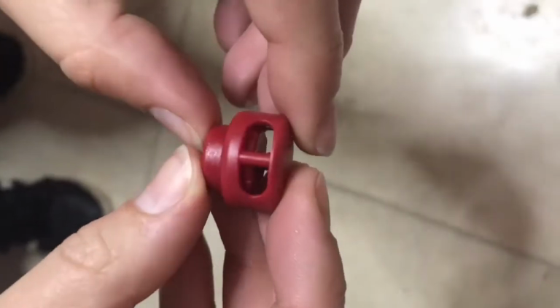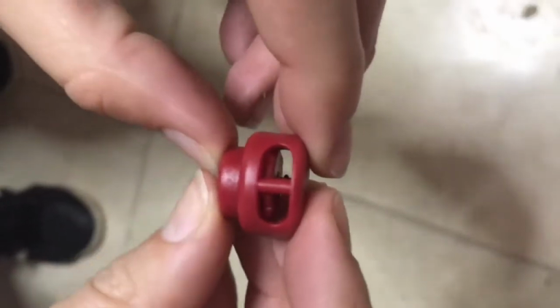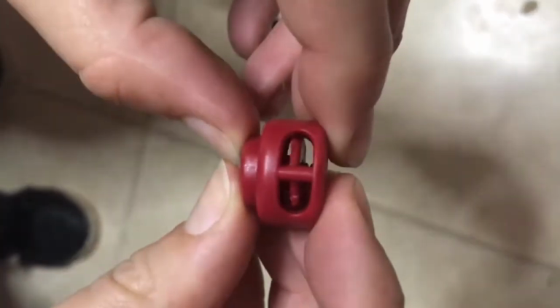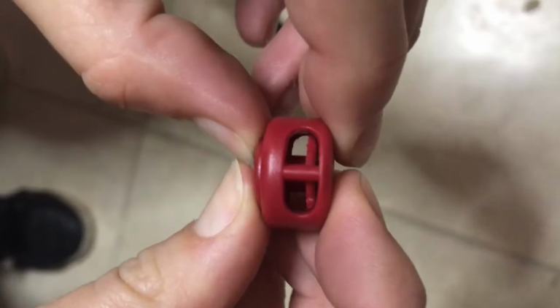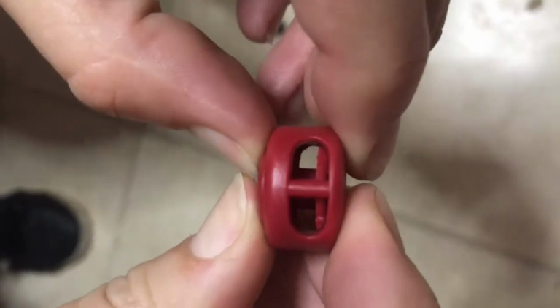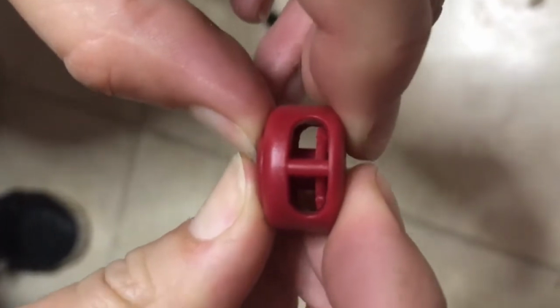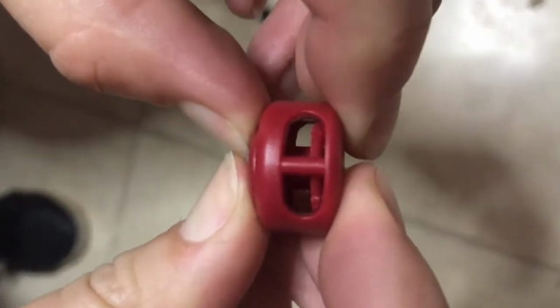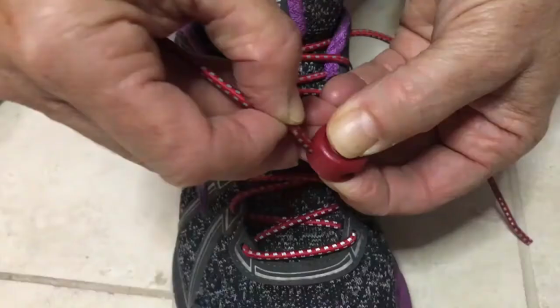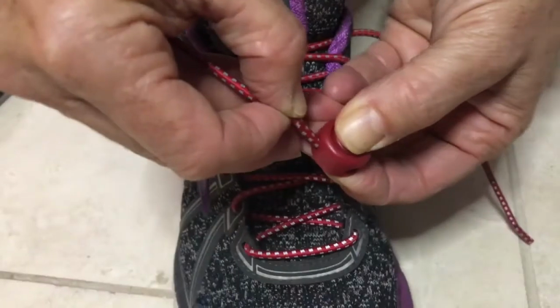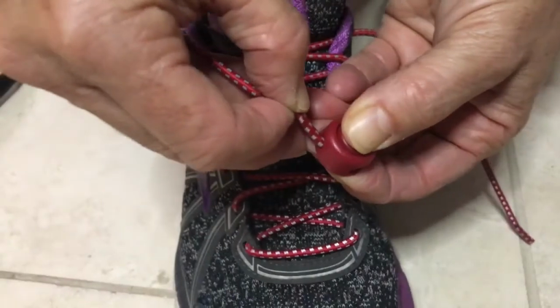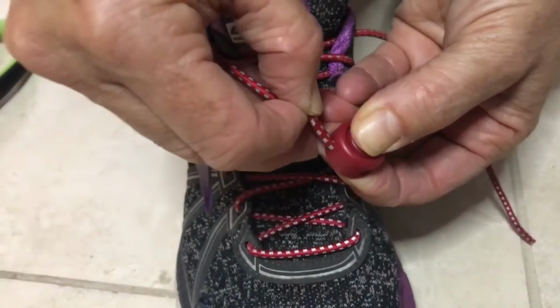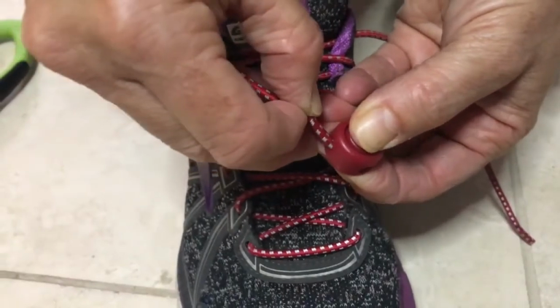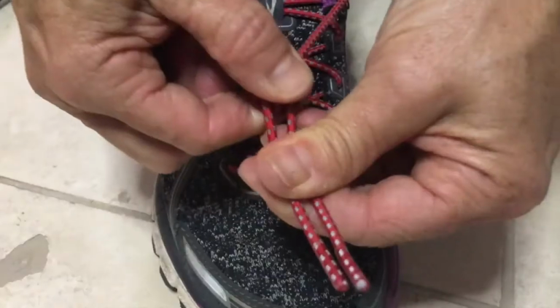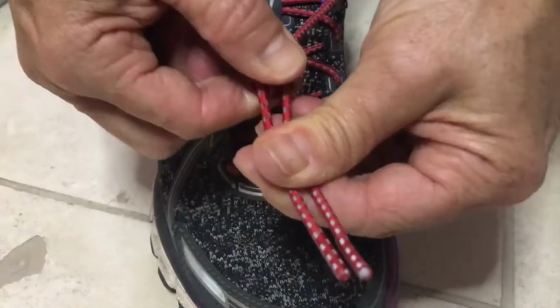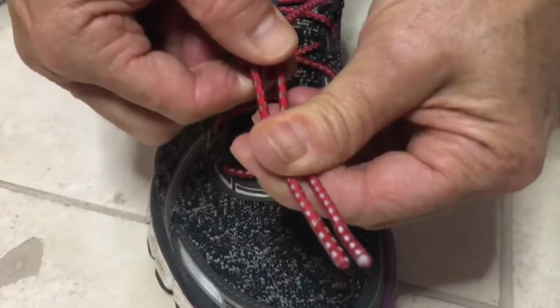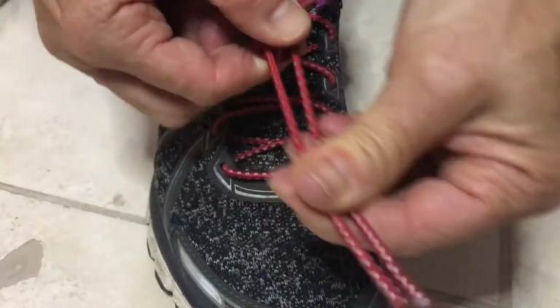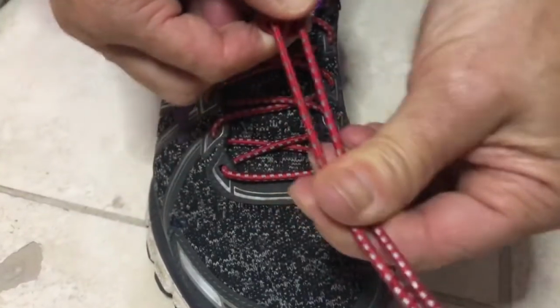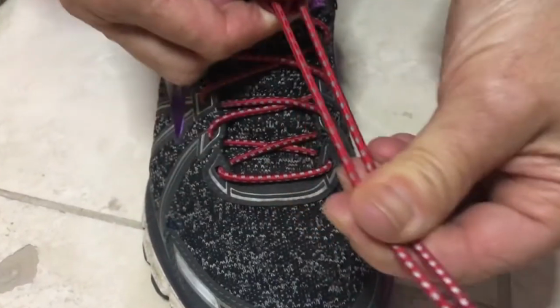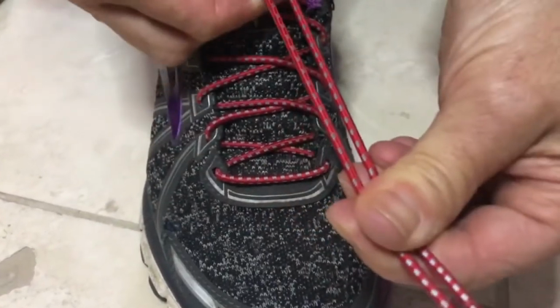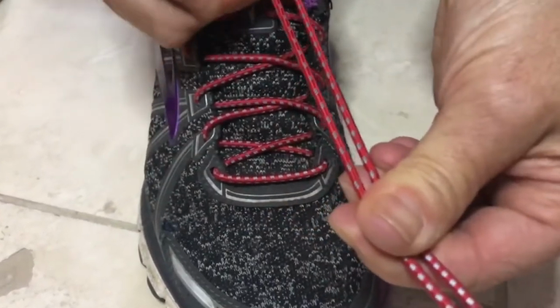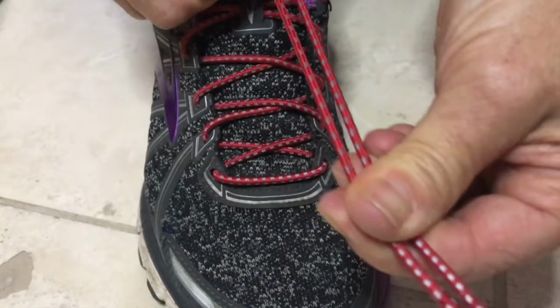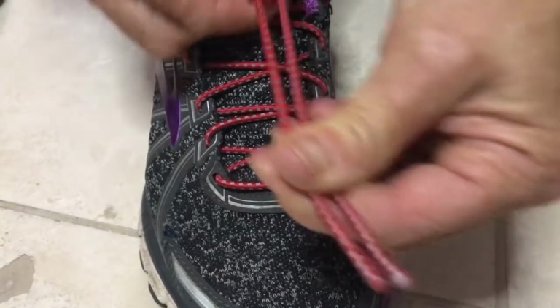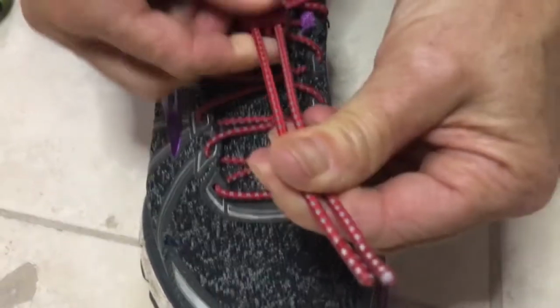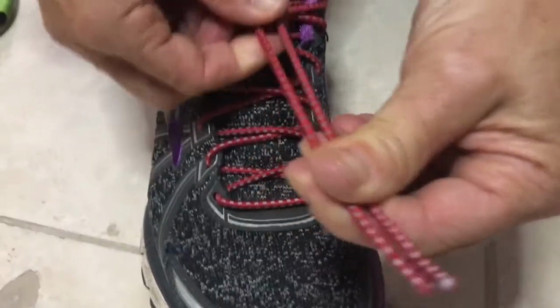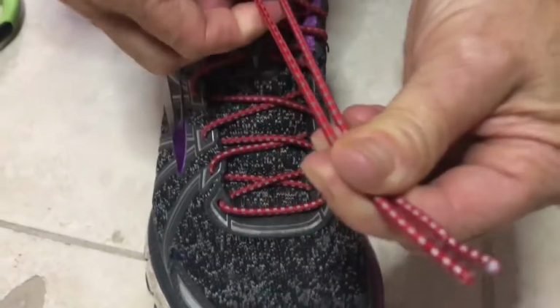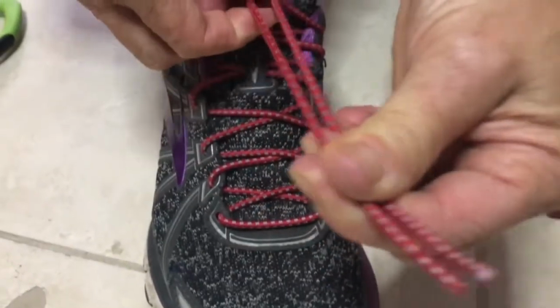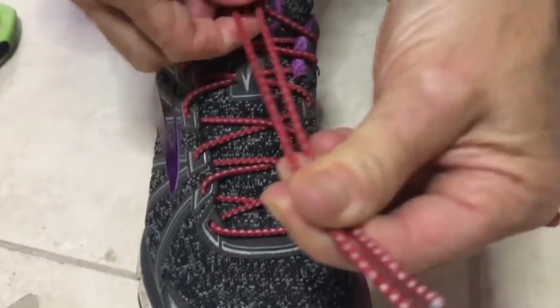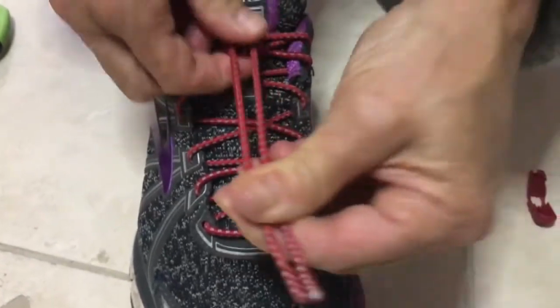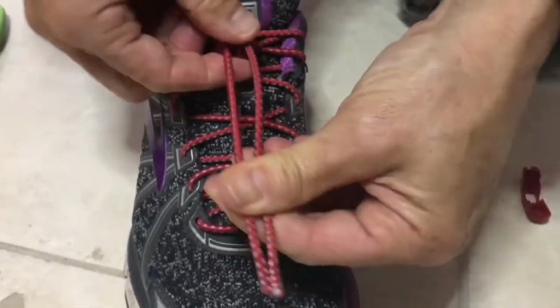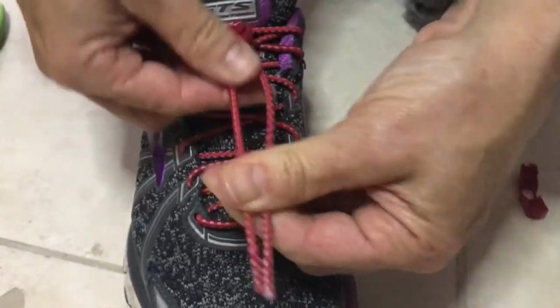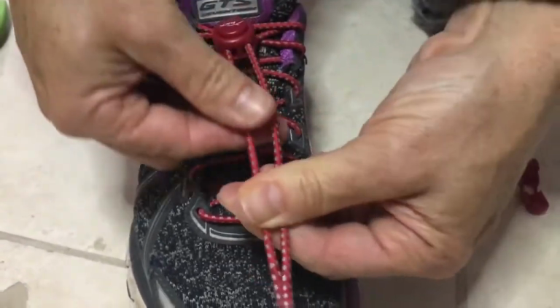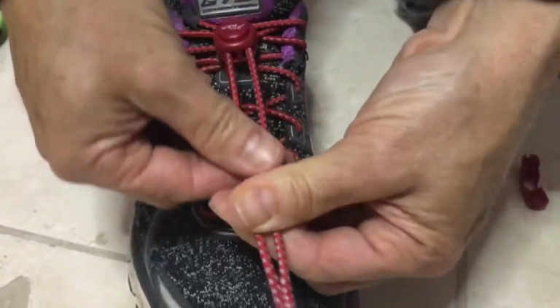Take your cord lock and press the button down. Thread a lace through each side and draw the cord lock to the top of the shoe, leaving yourself about 3 inches.